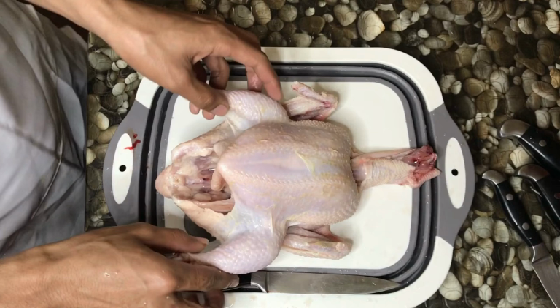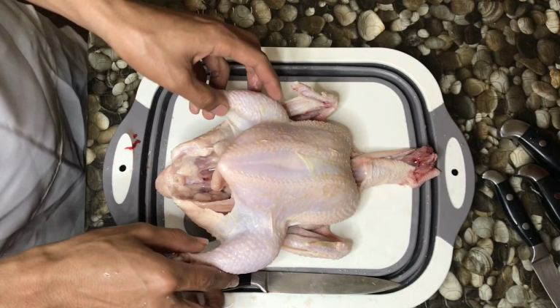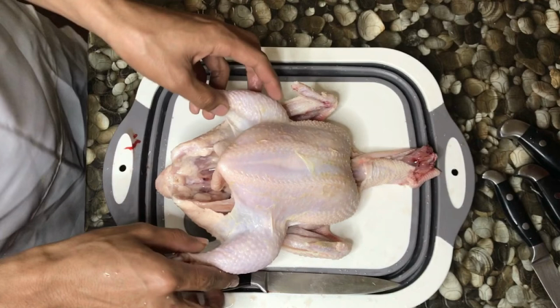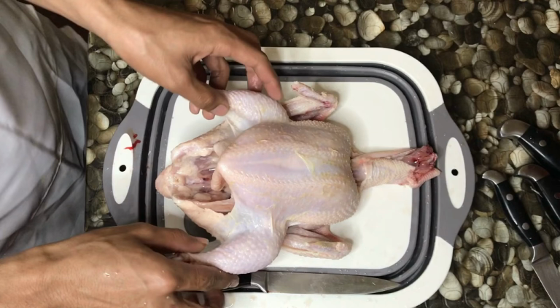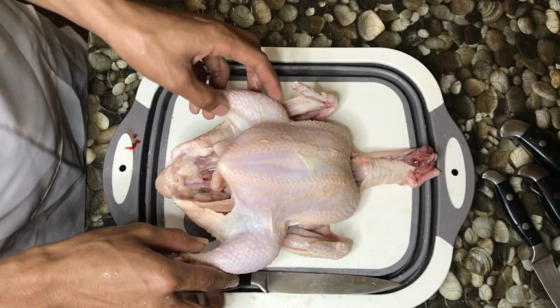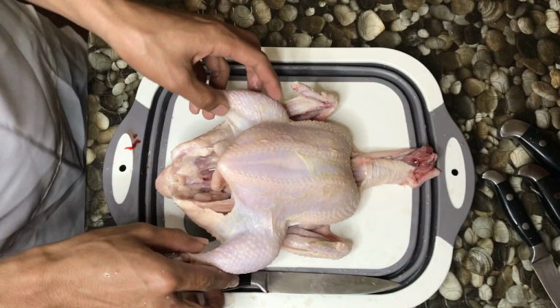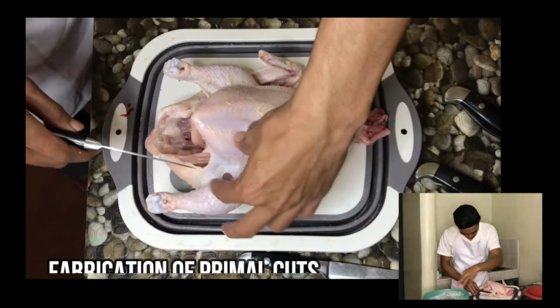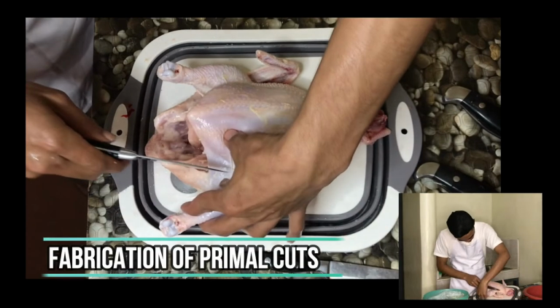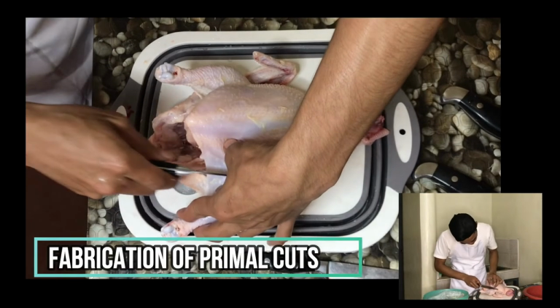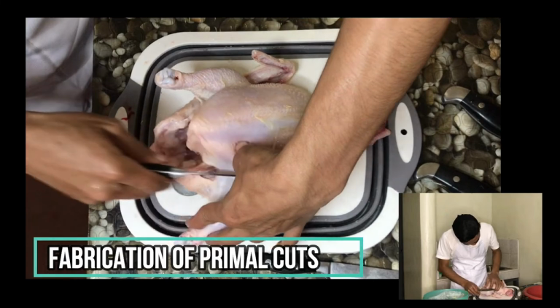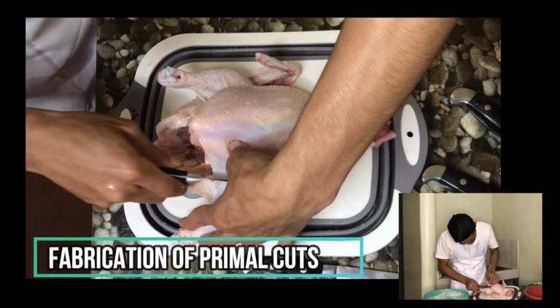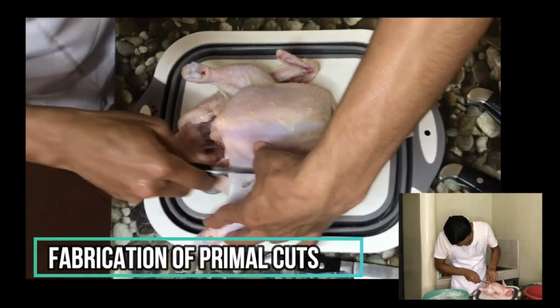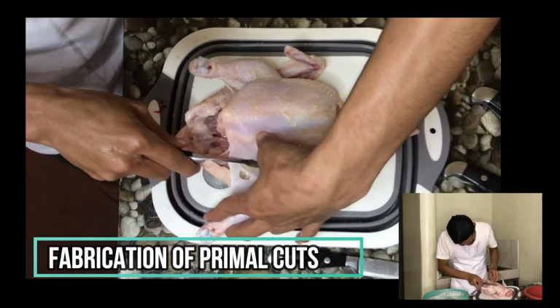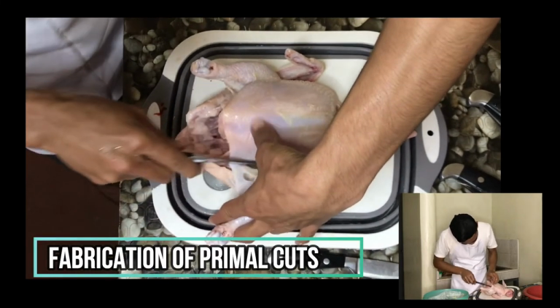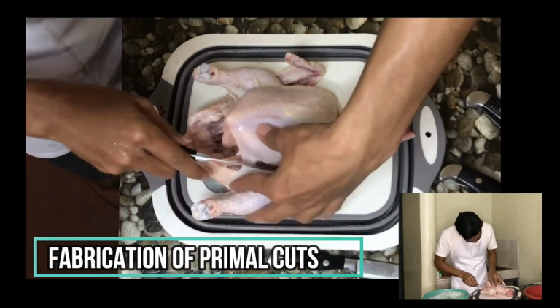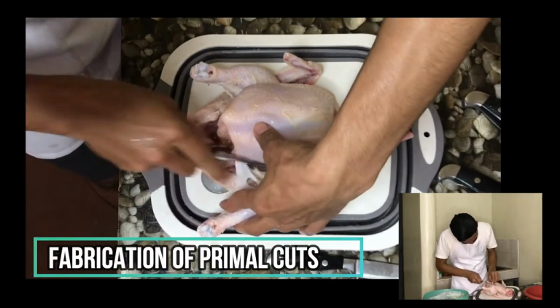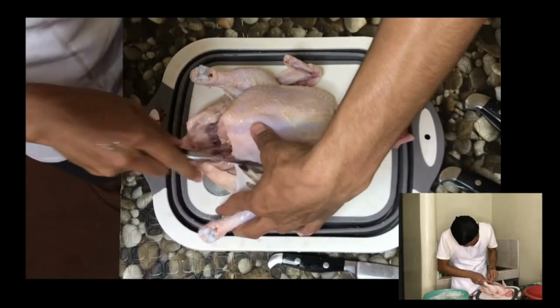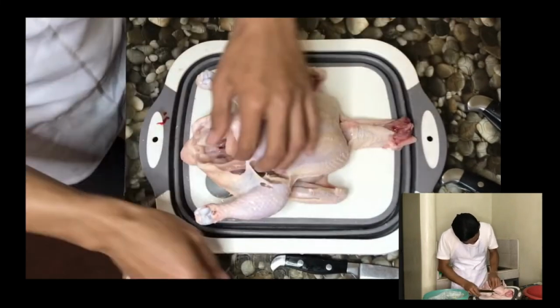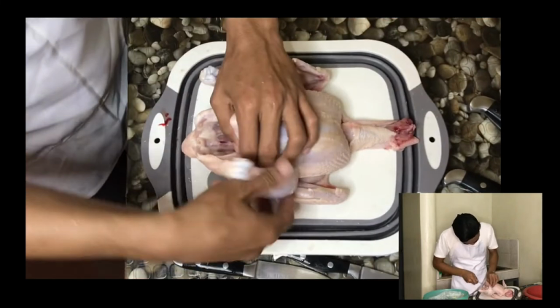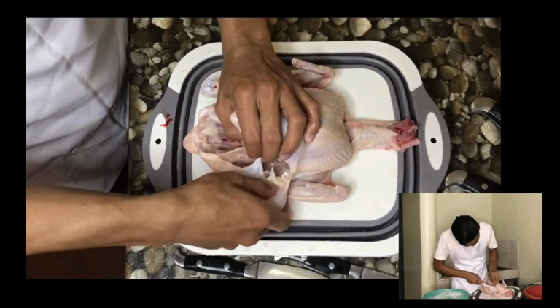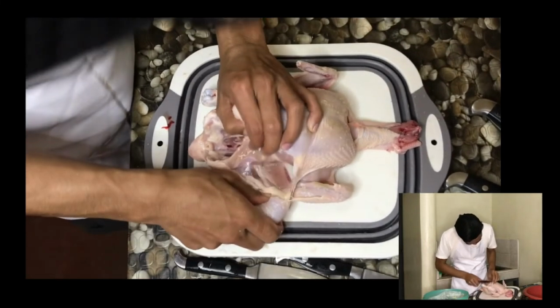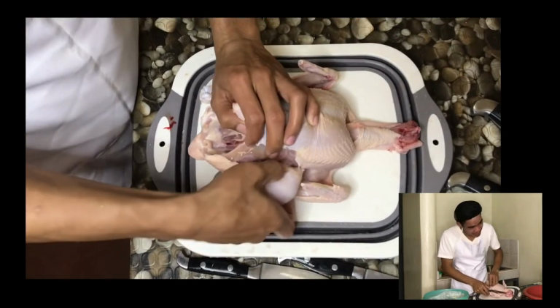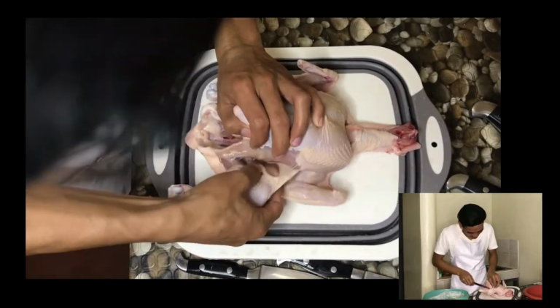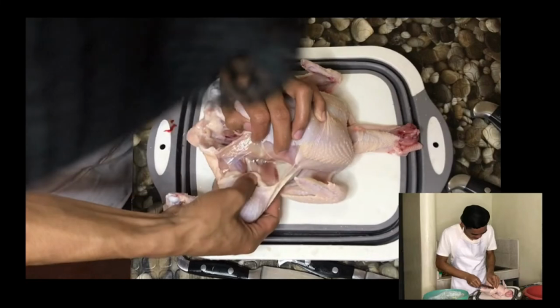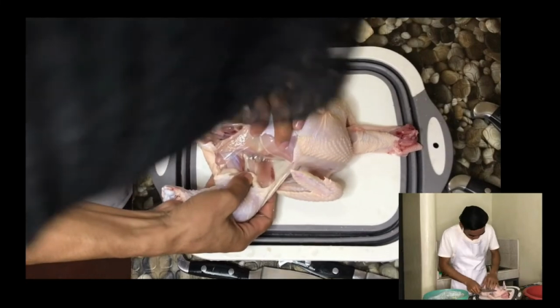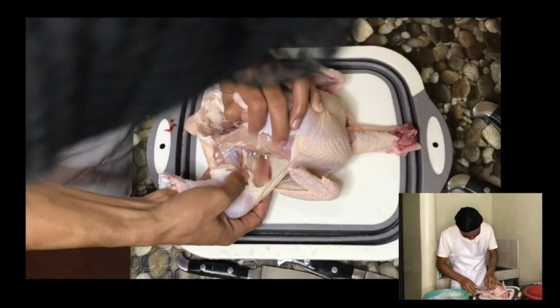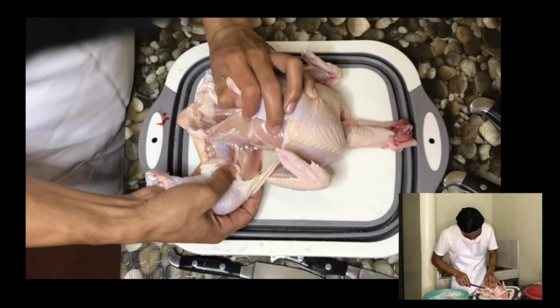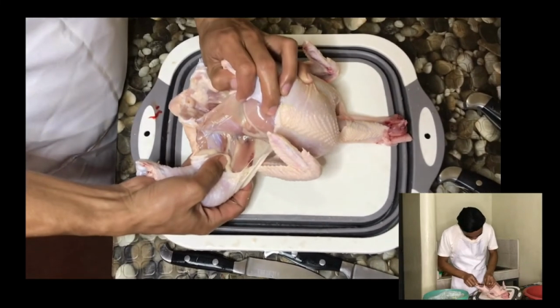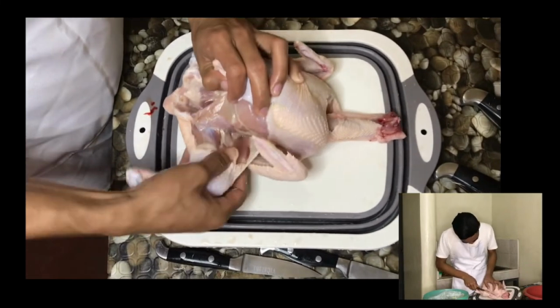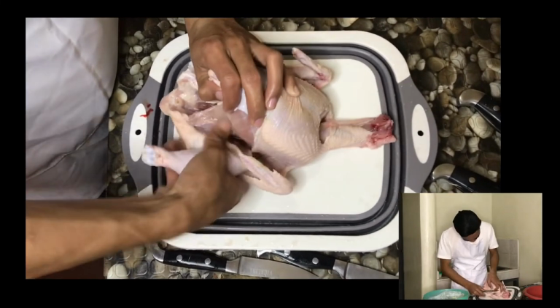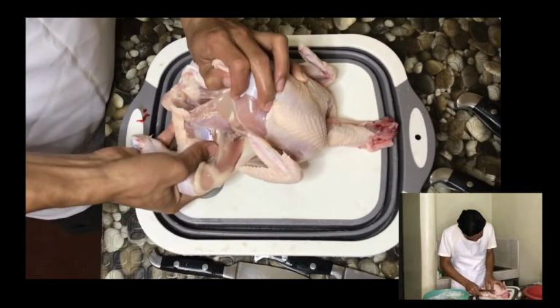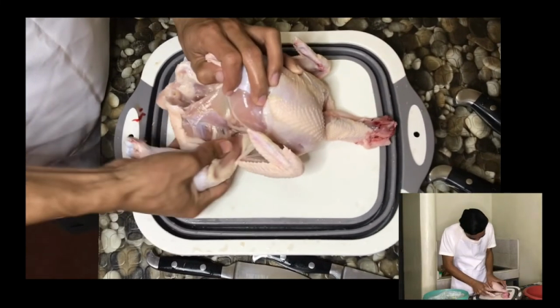The dressed weight of the chicken is 1.2 kg. Fabrication of Primal Cut. Make a slight incision downward to see where the legs join the breast and pull it back to release the joint.